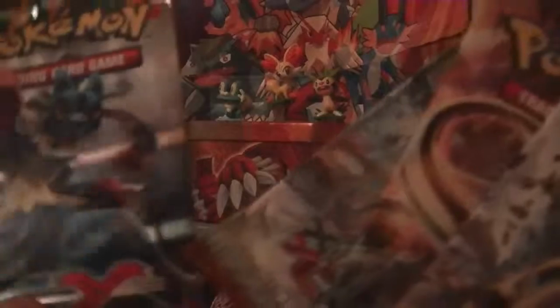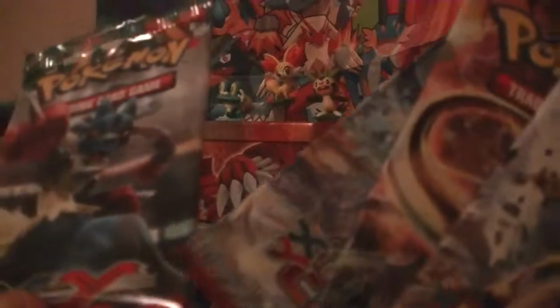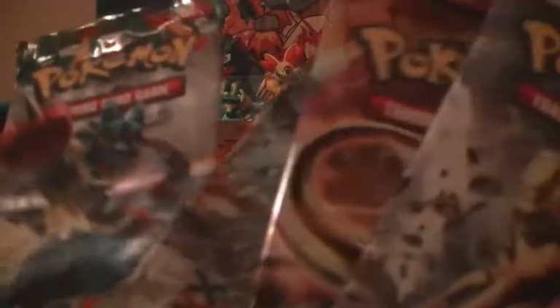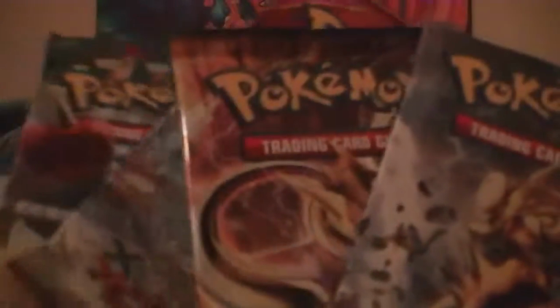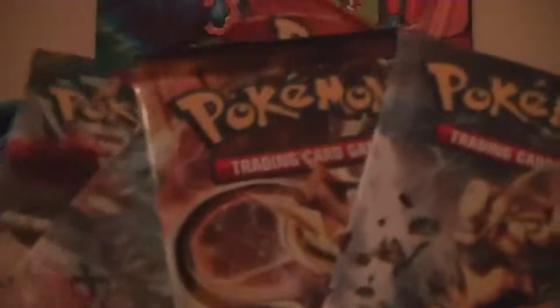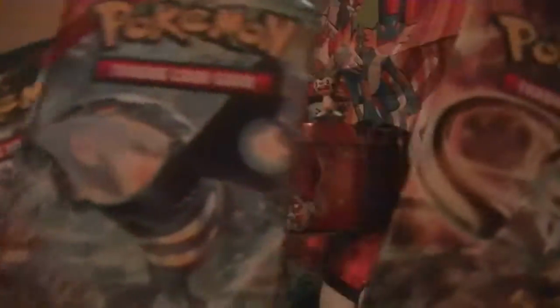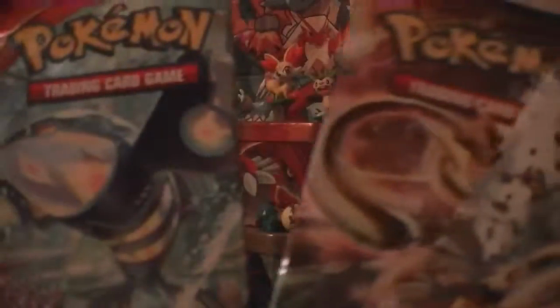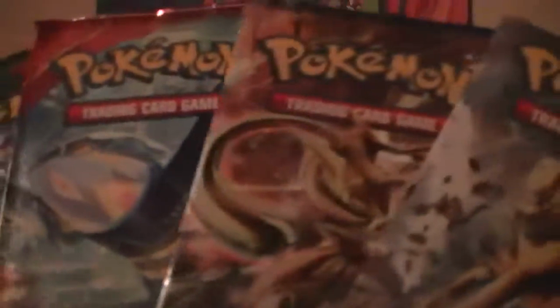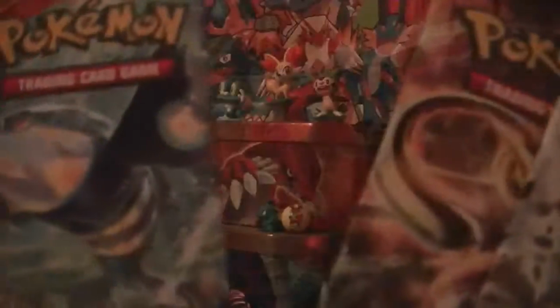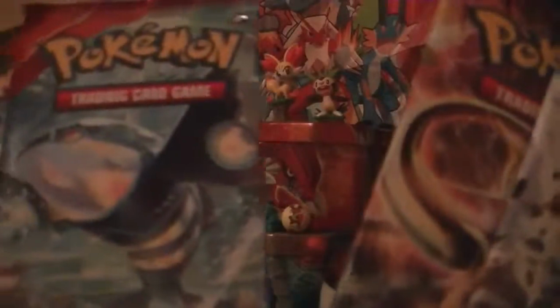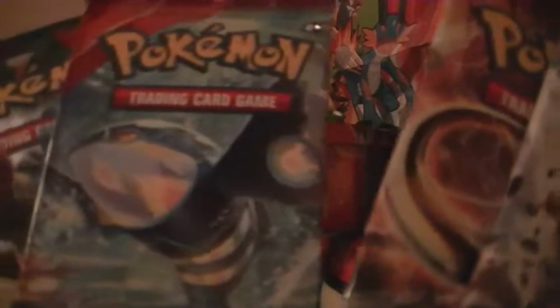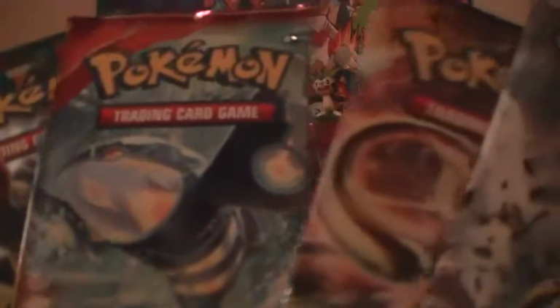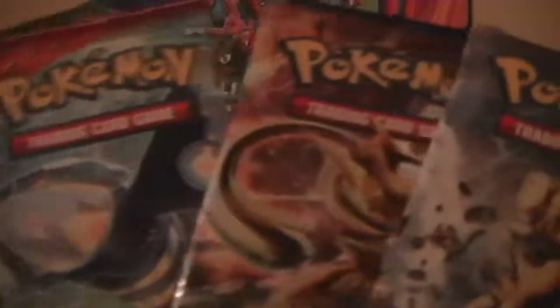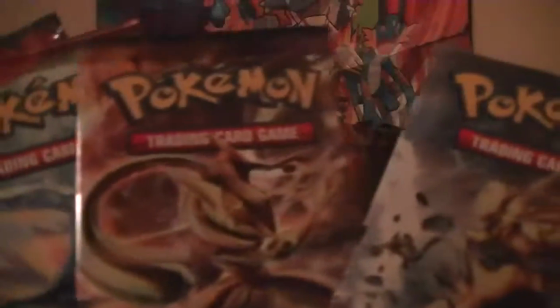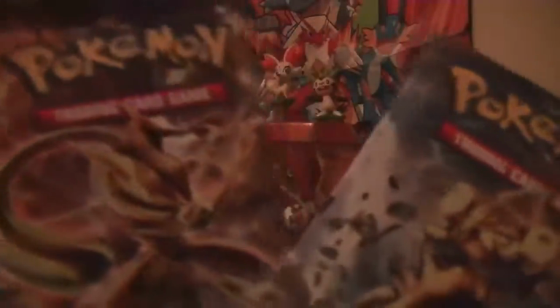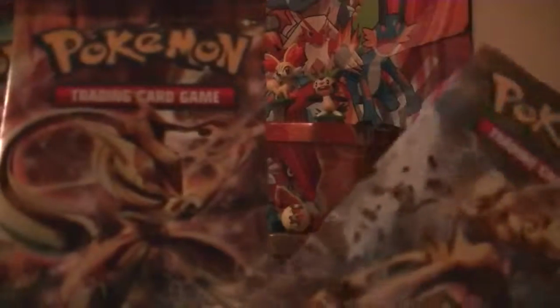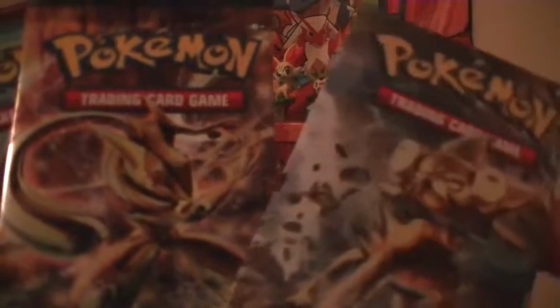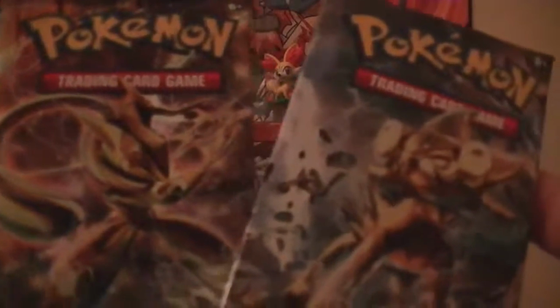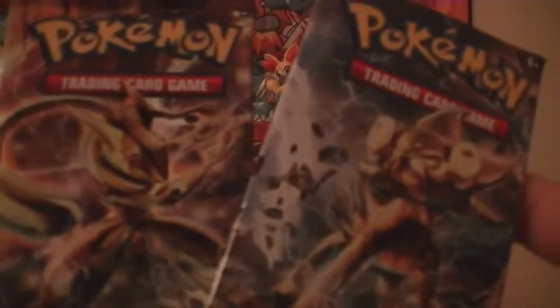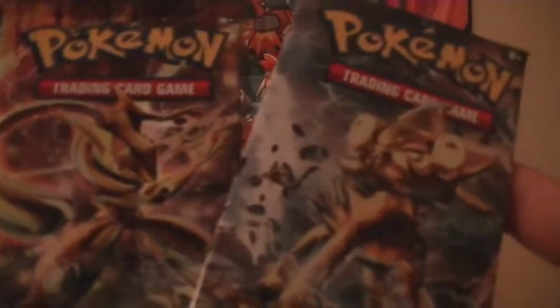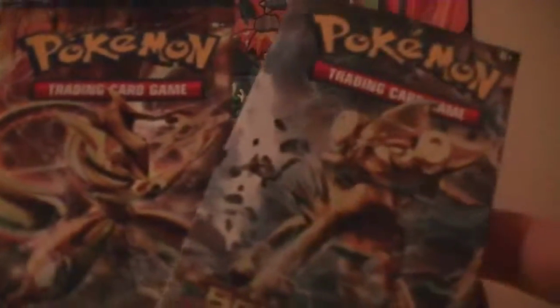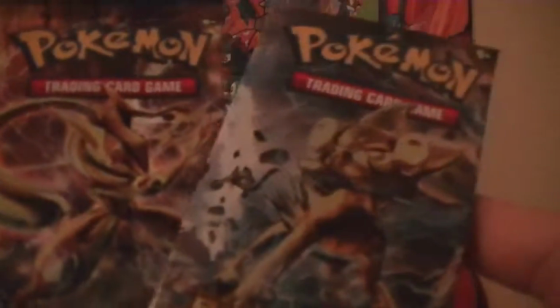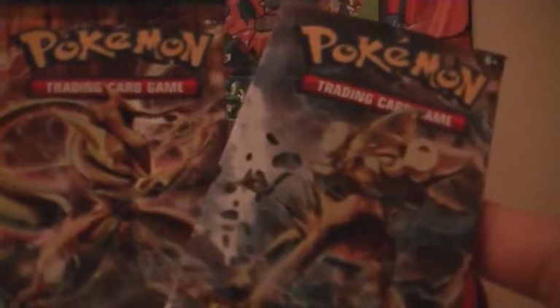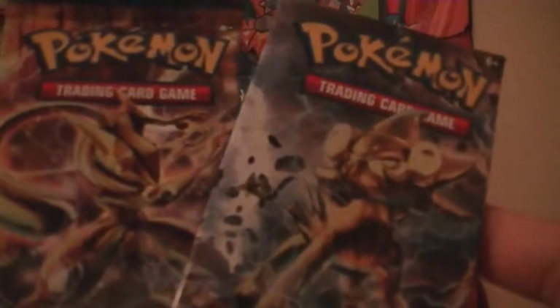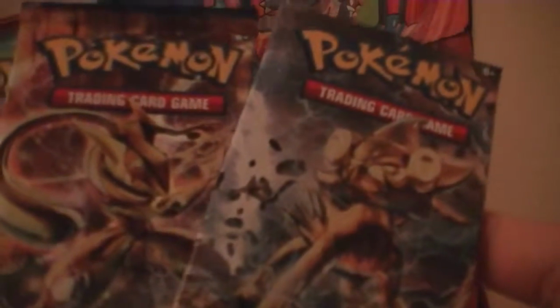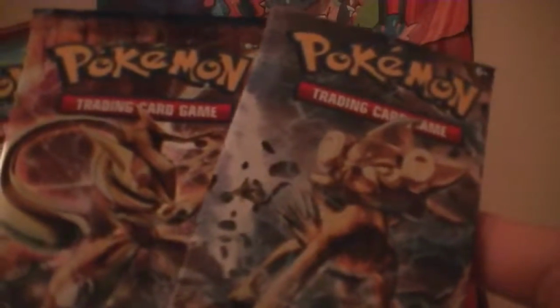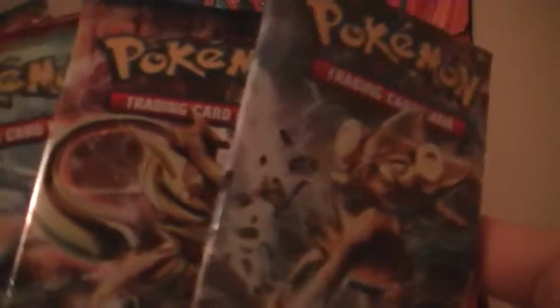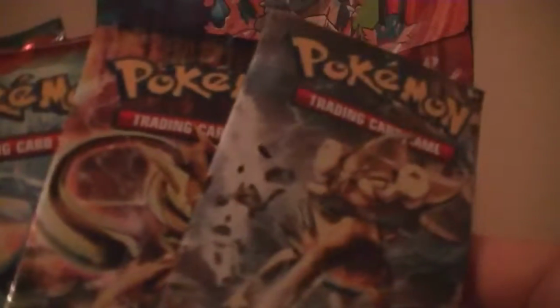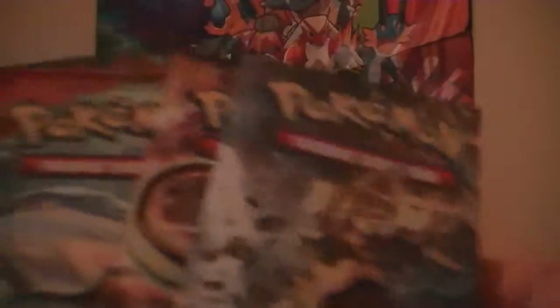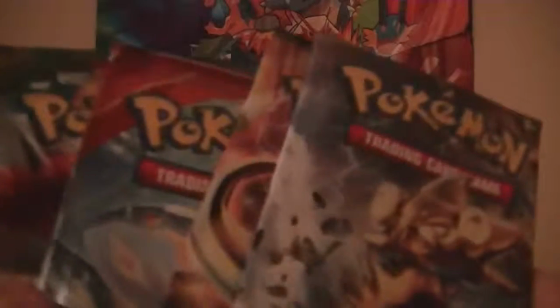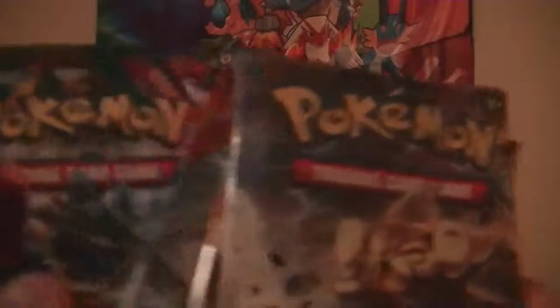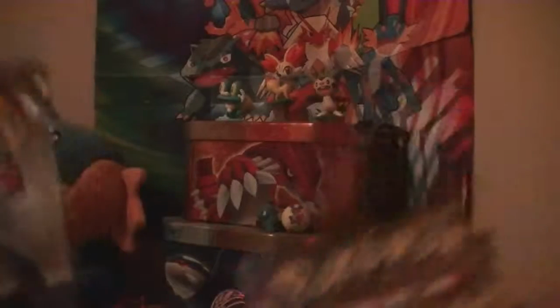We have a Furious Fist, a Primal Clash with Primal Kyogre, a Greninja pack, and a Luxray Break — again, that's pretty funny. Because we got it in the last one too.